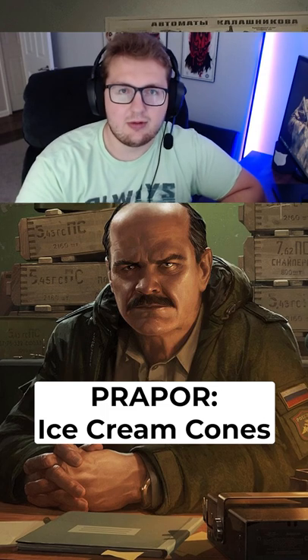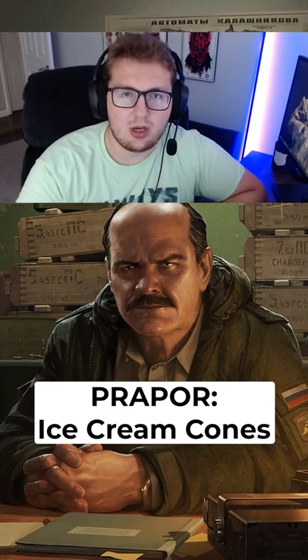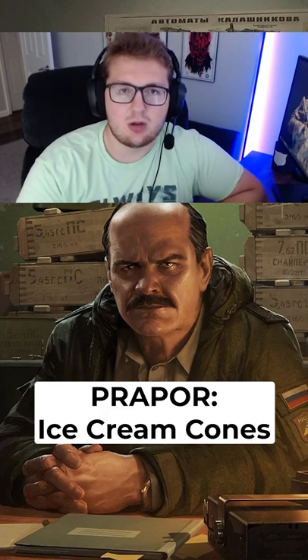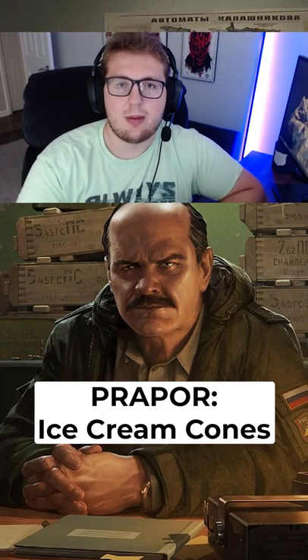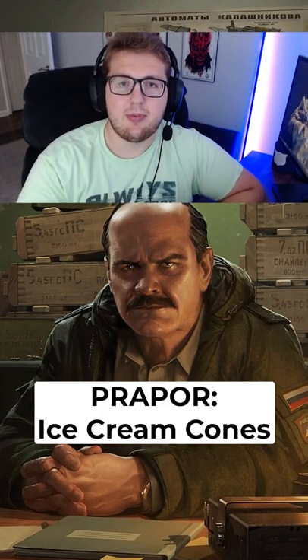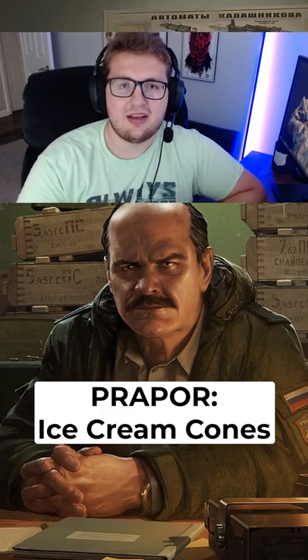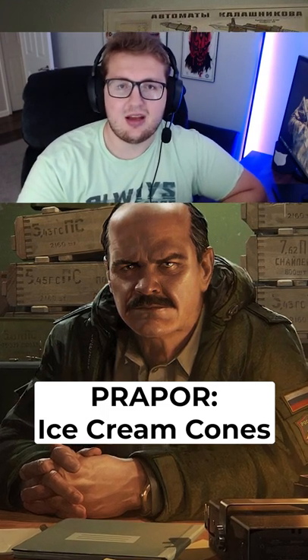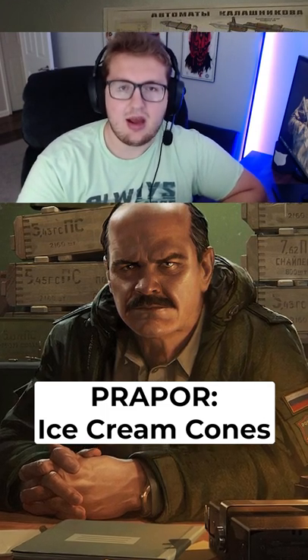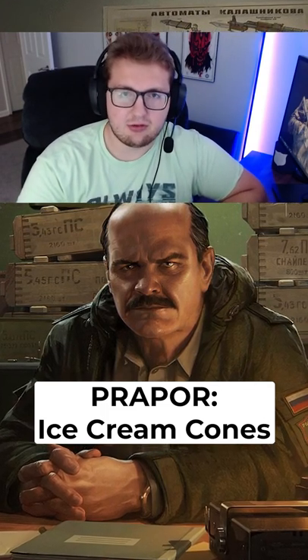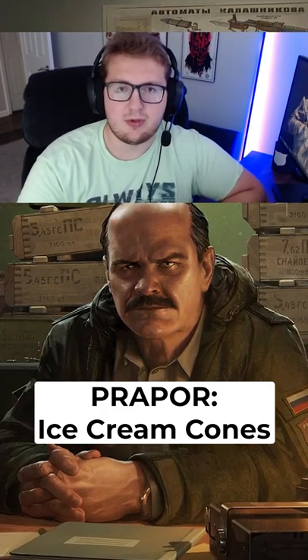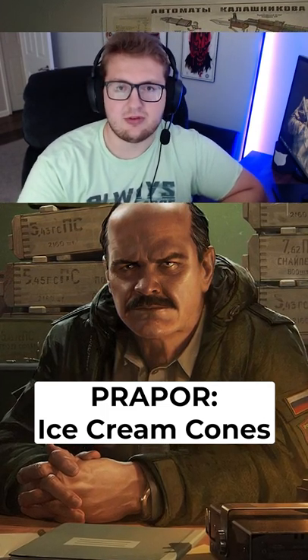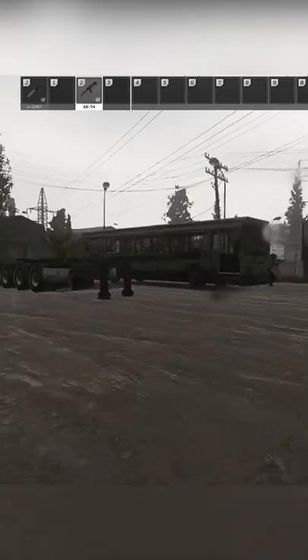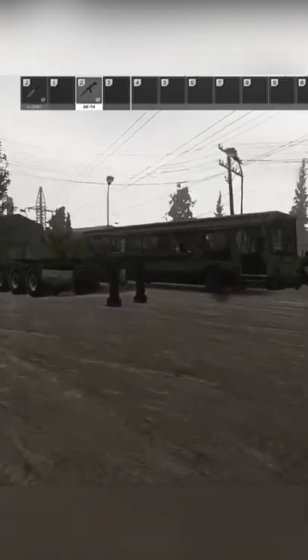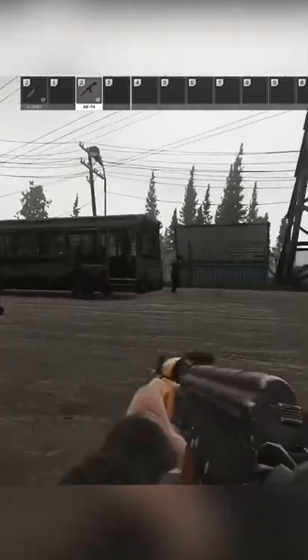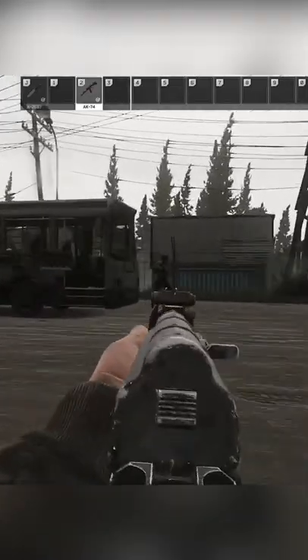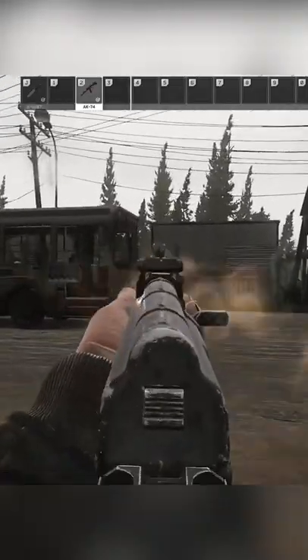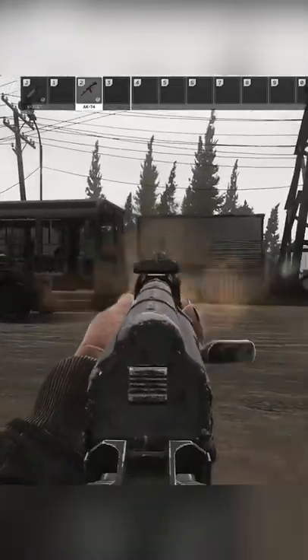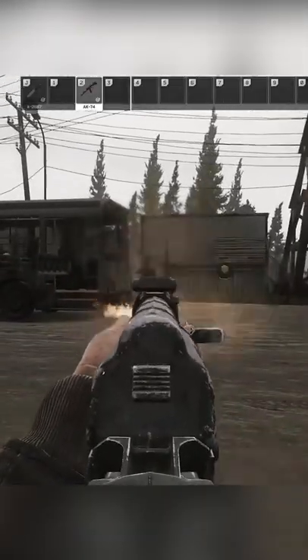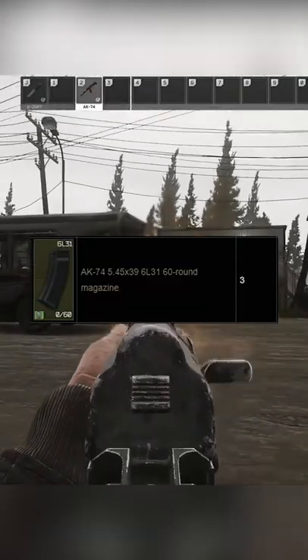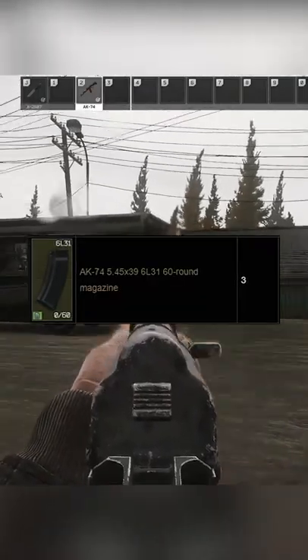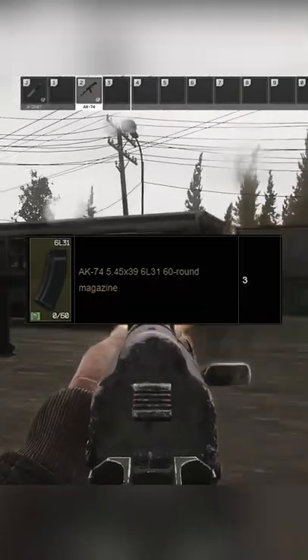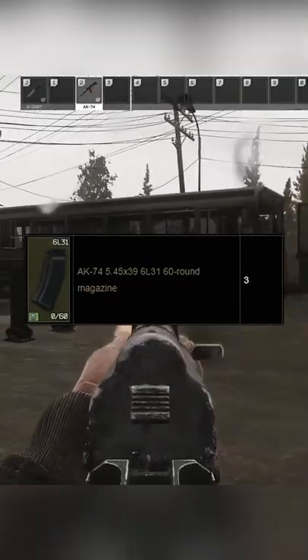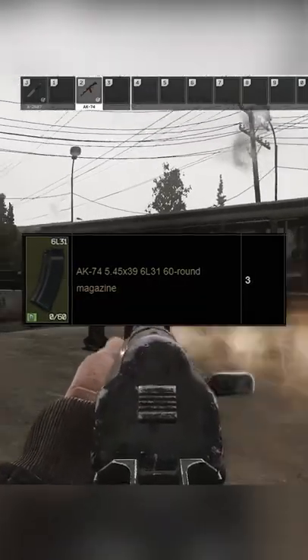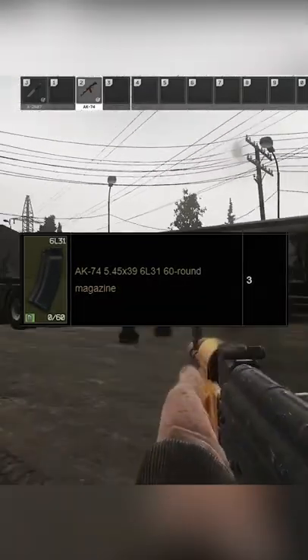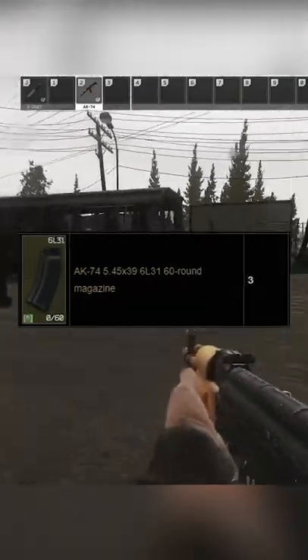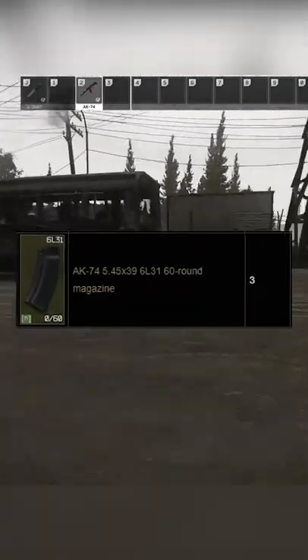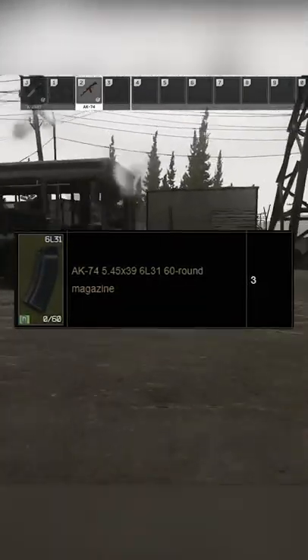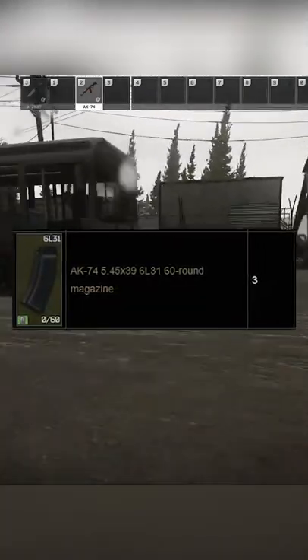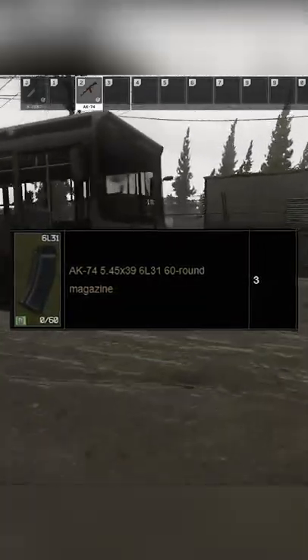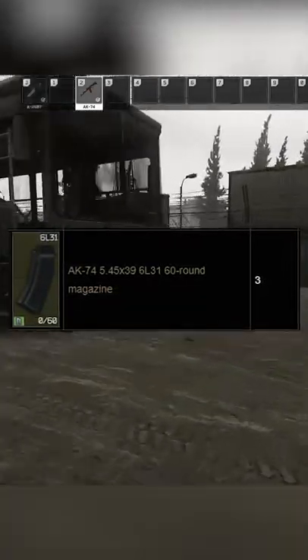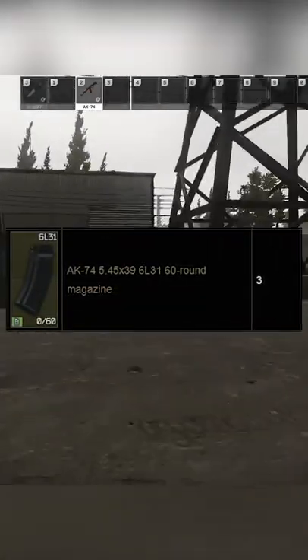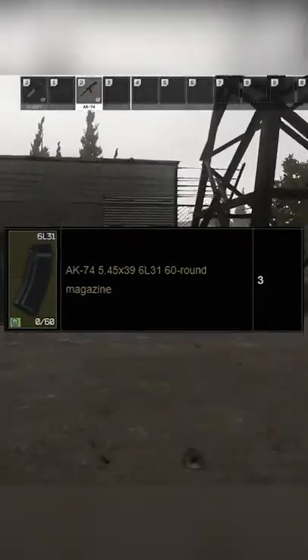Hello everyone and welcome to my Prapor task guide, Ice Cream Cones. This task requires you to find in raid 3 5.45x39 6L31 60 round magazines.